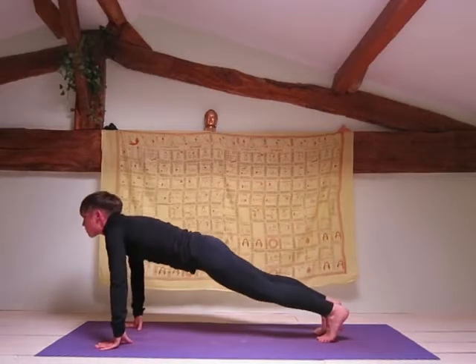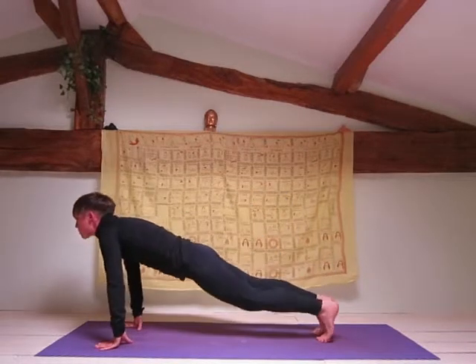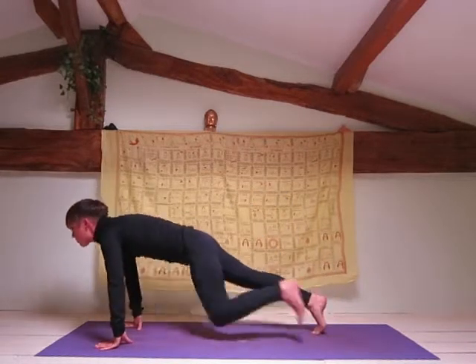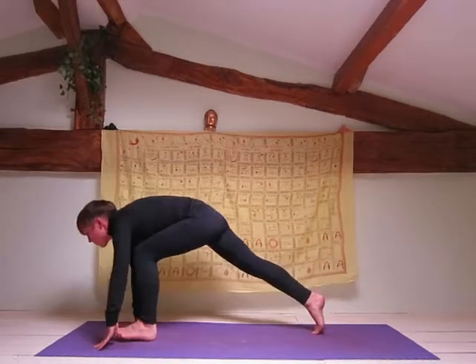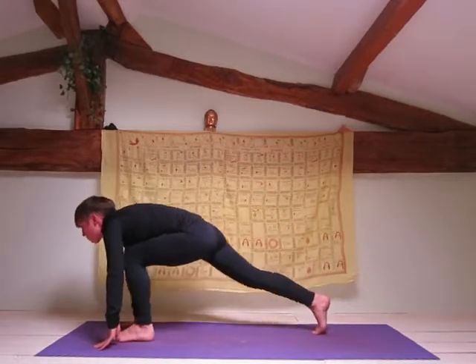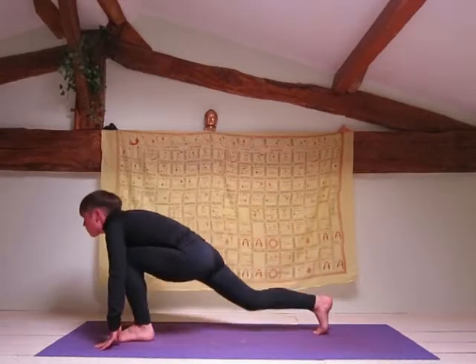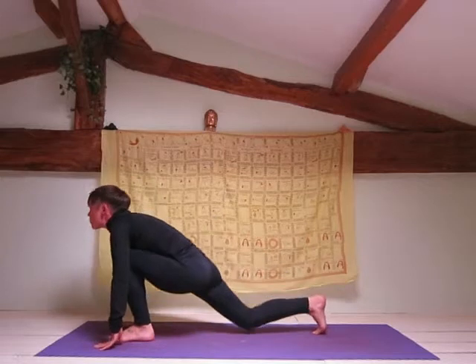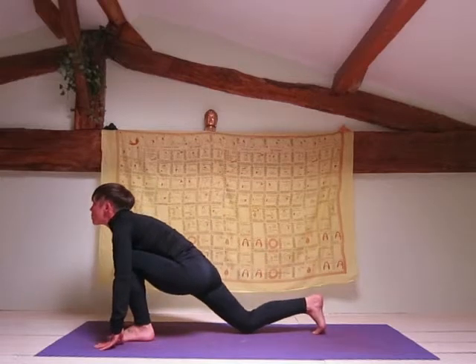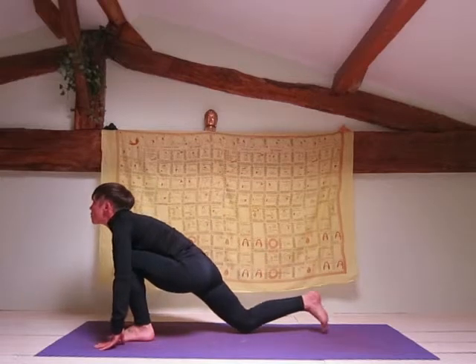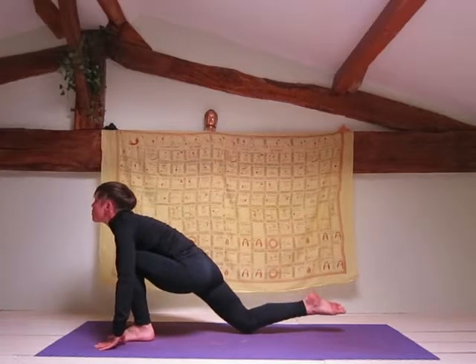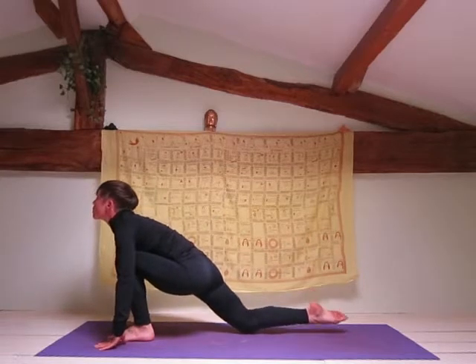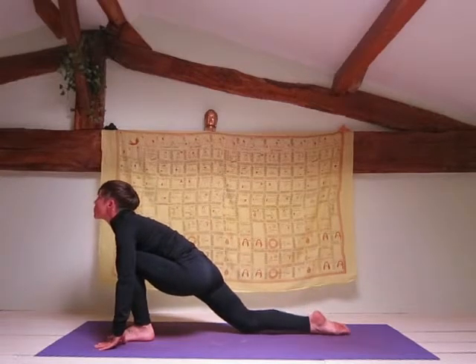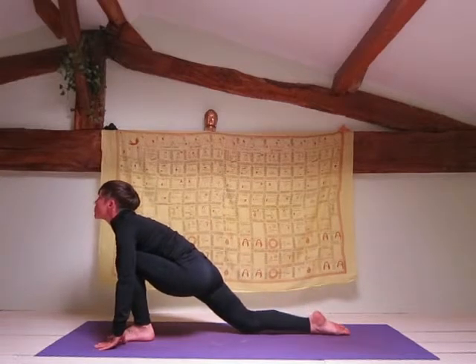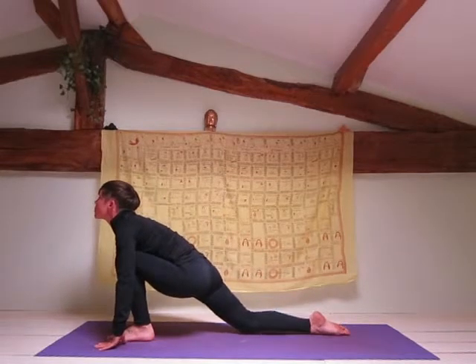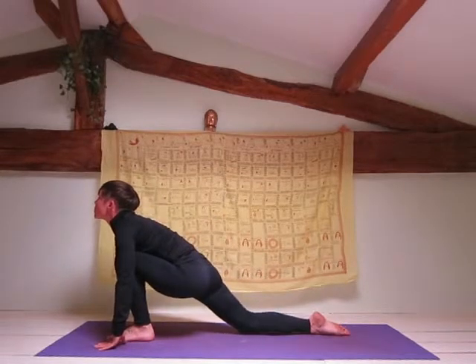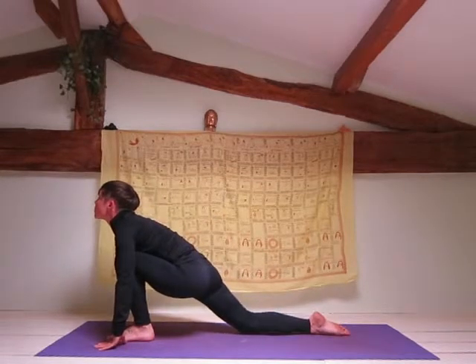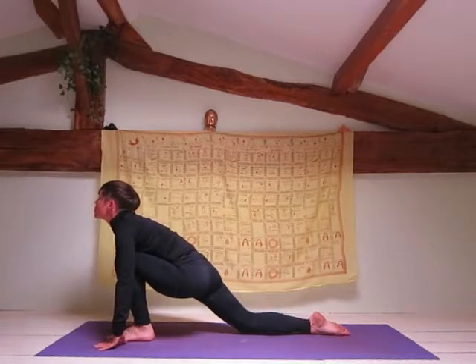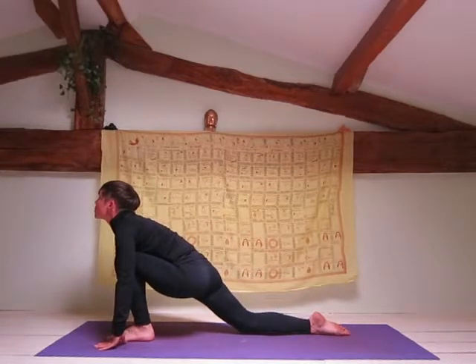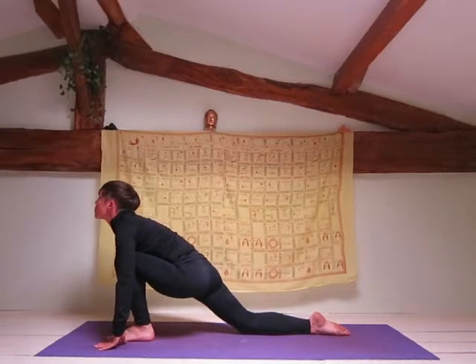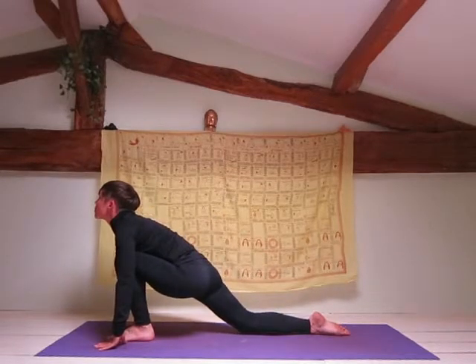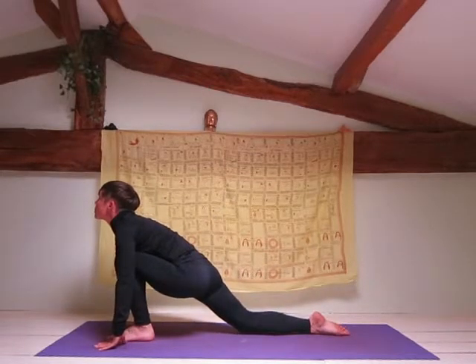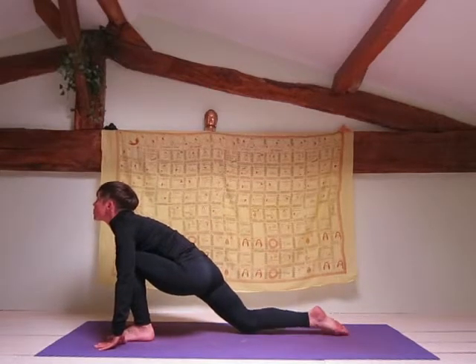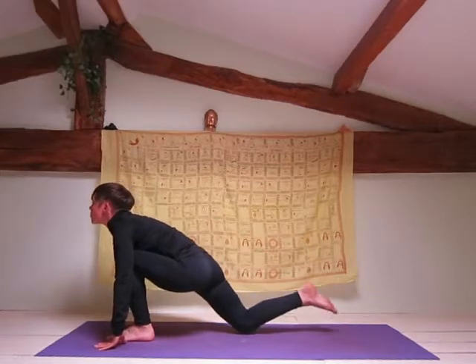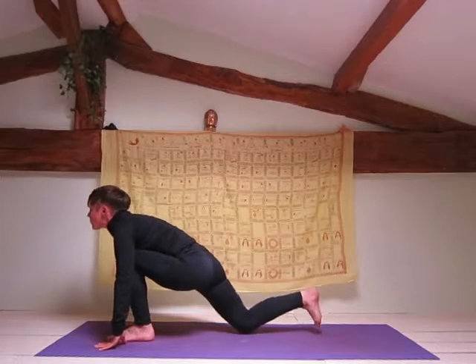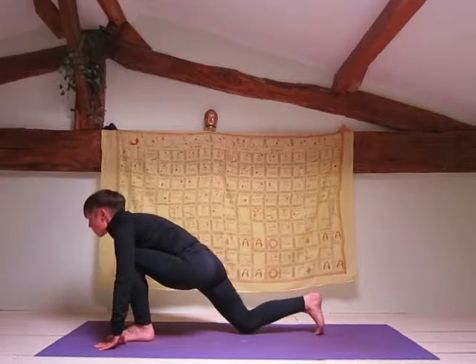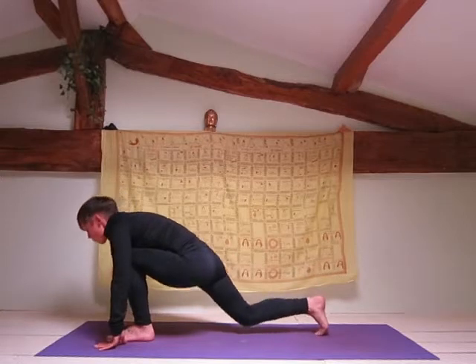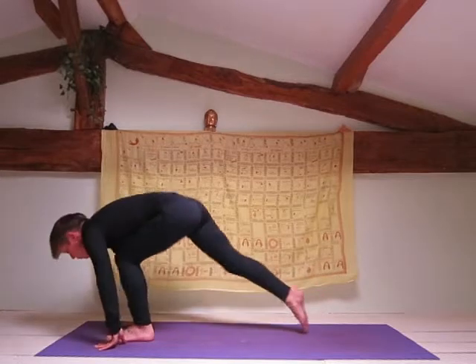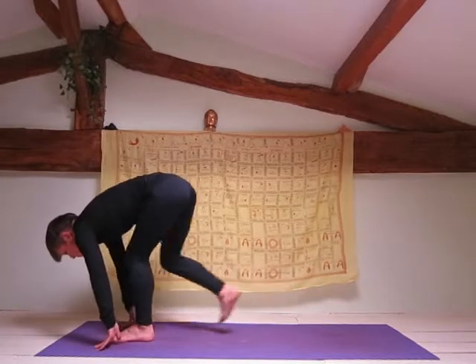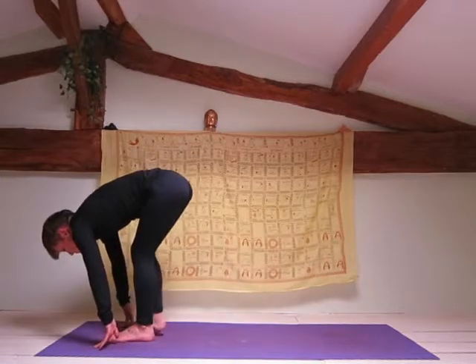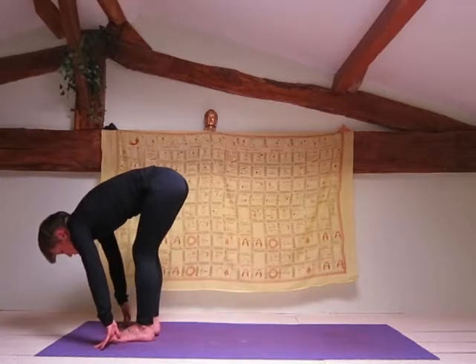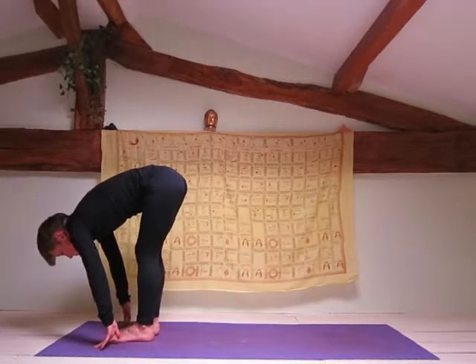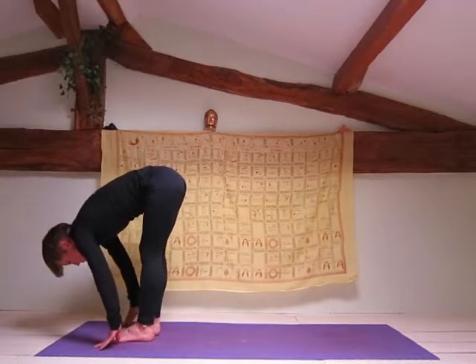Inhale, shift your weight forward and bring your left leg forward. Knee to the mat, foot to the mat. Look up. Exhale, forward fold.